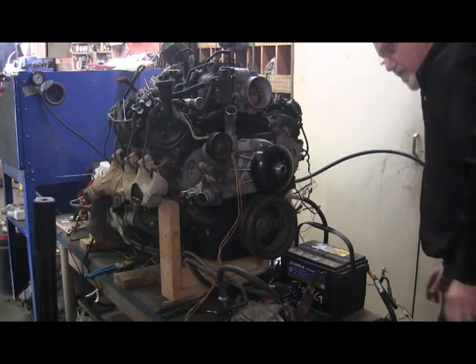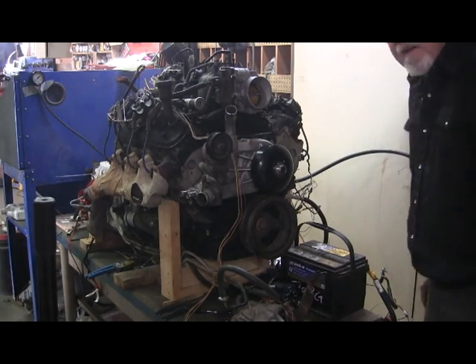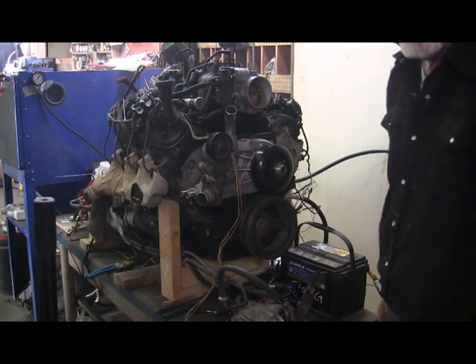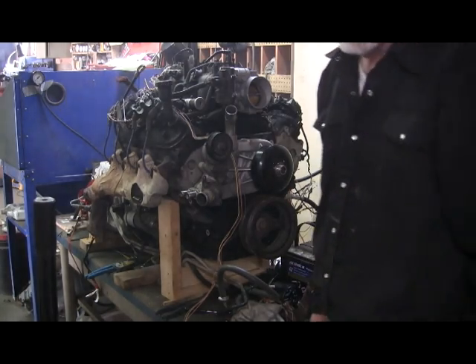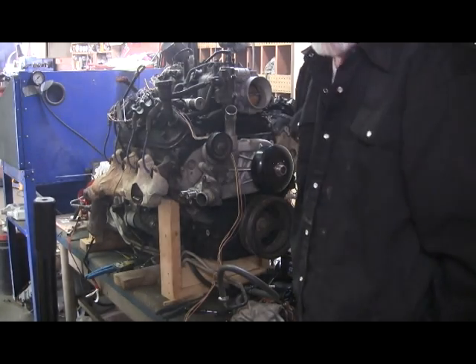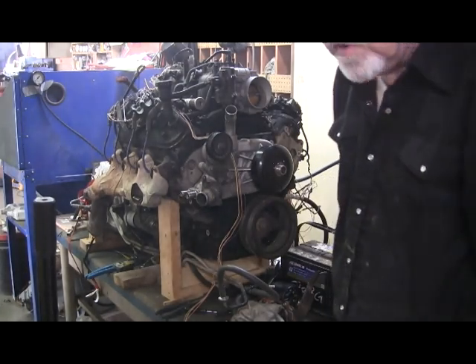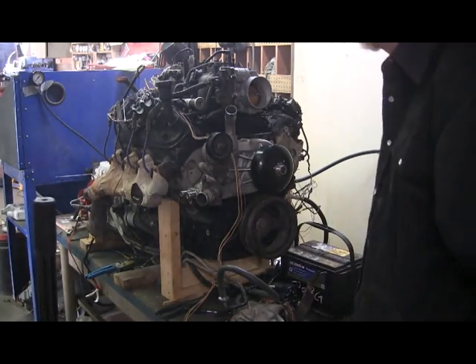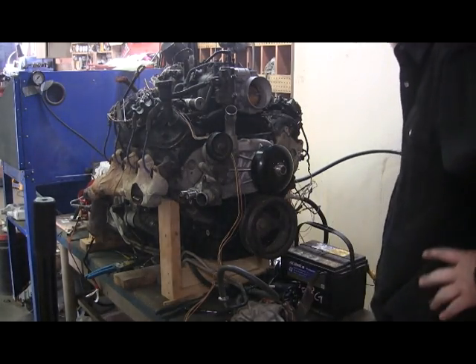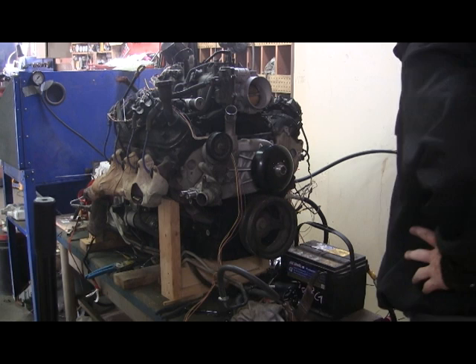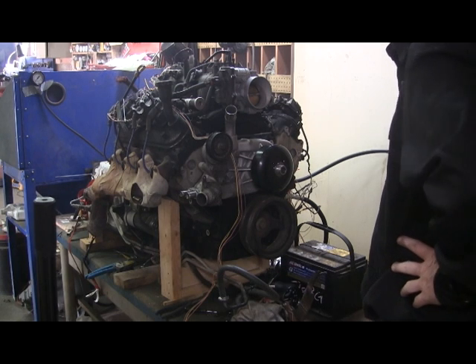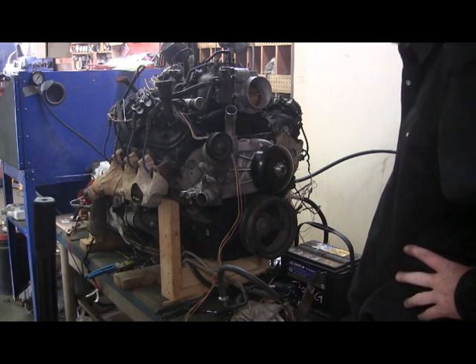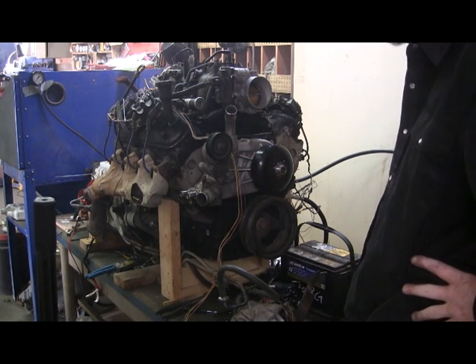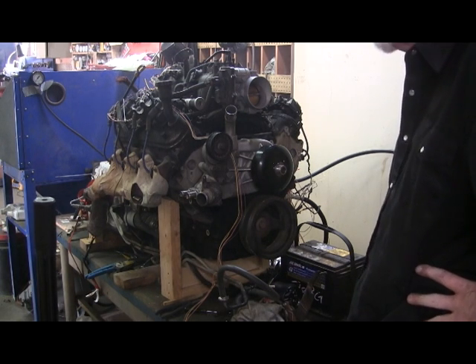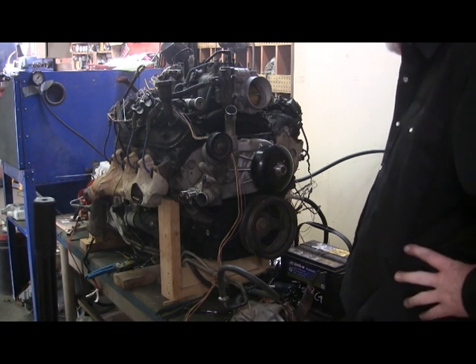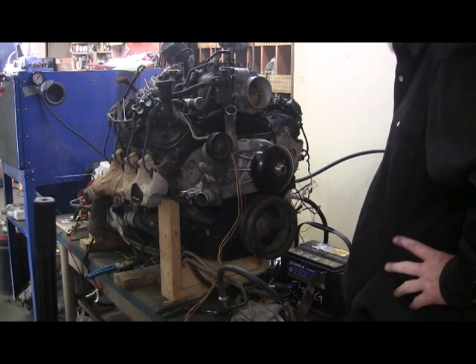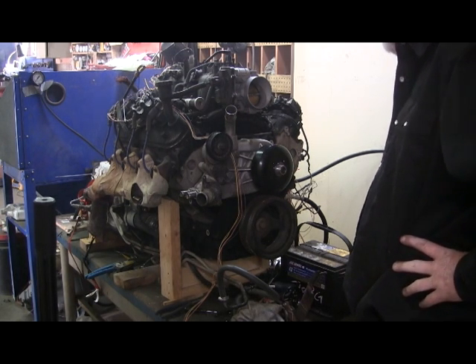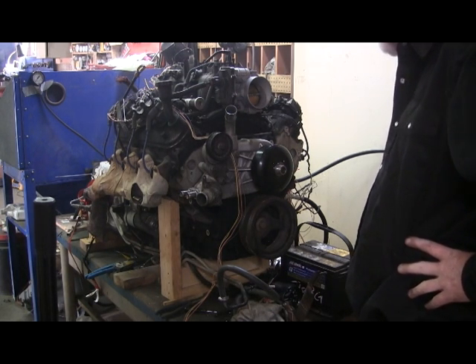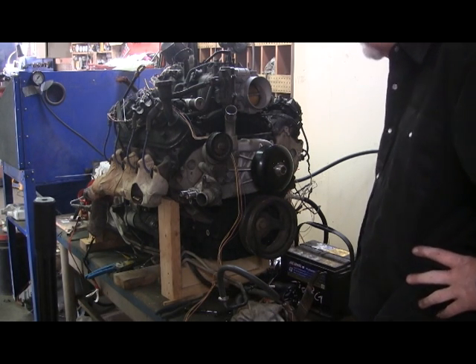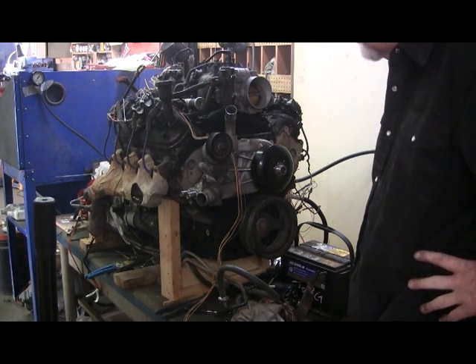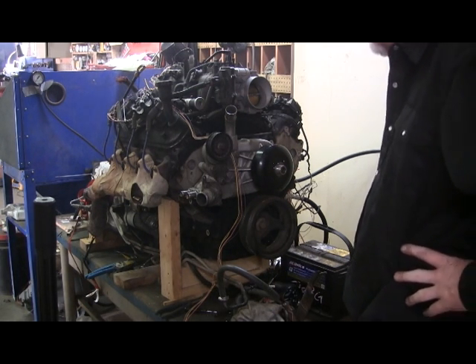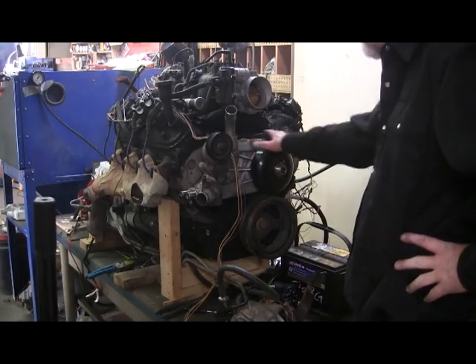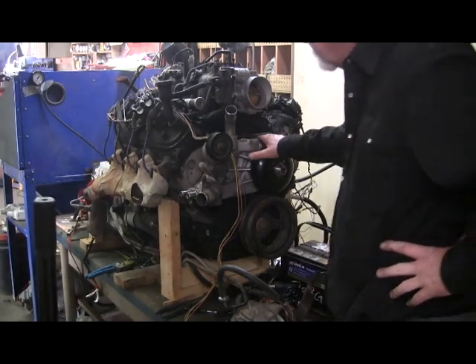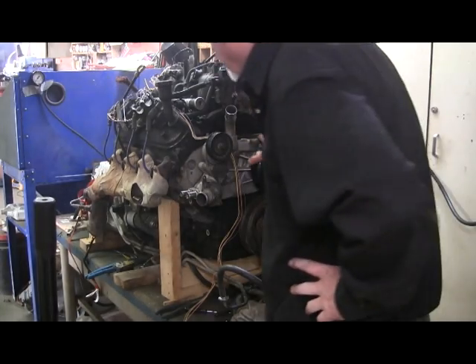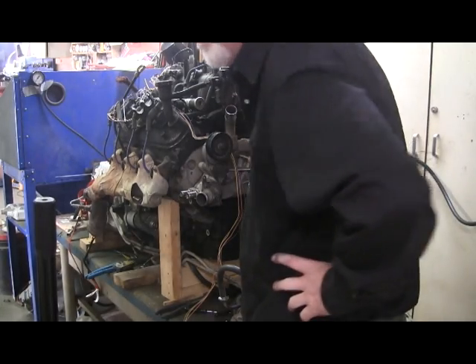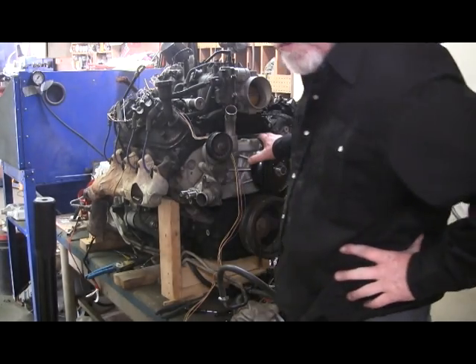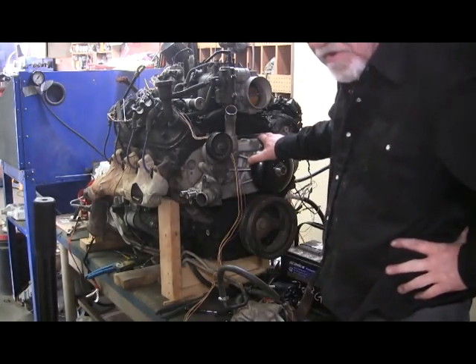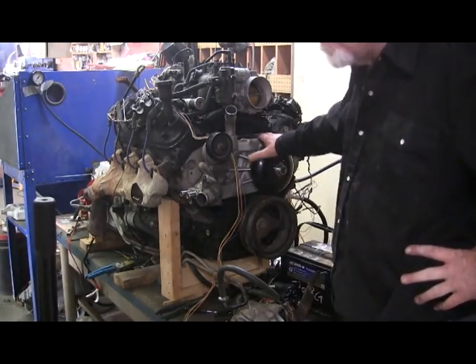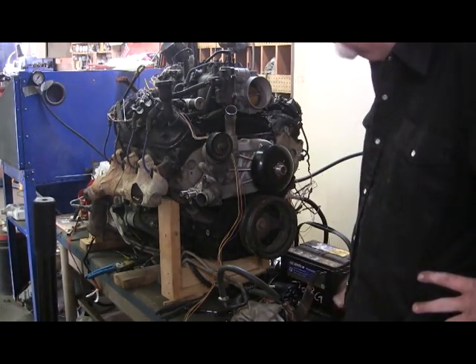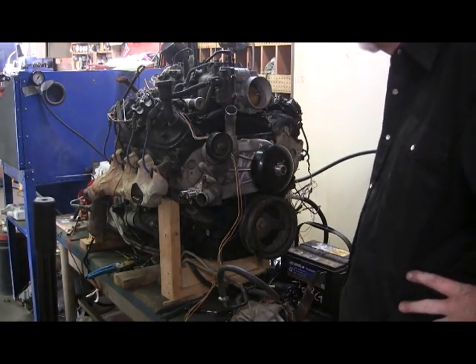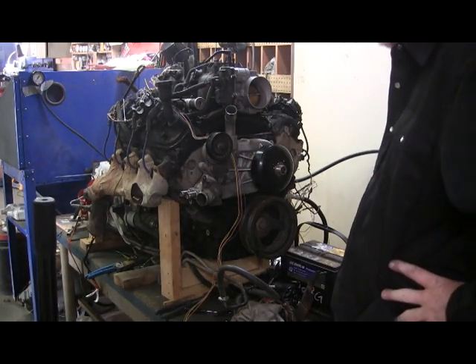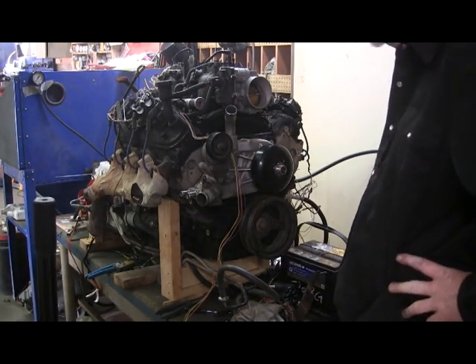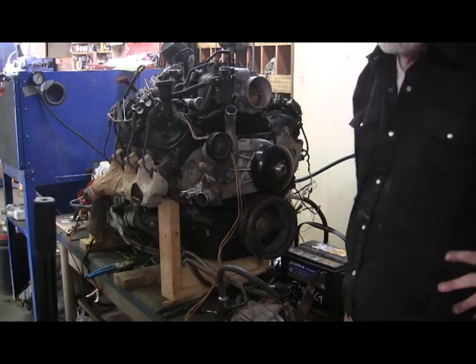I actually shut the fuel off at the valve and it kept running. I don't want to run it too long because it's got no cooling system. So it runs and the throttle works after it starts — I'm a happy boy.